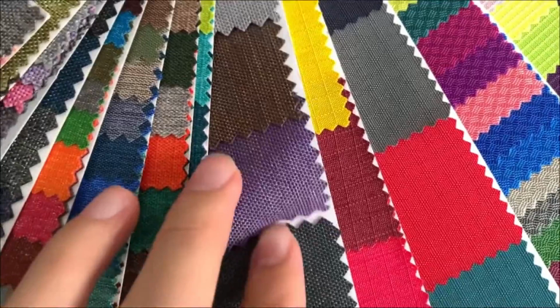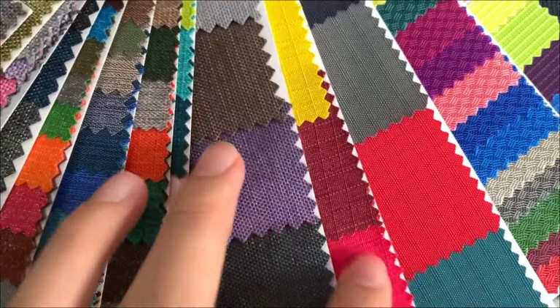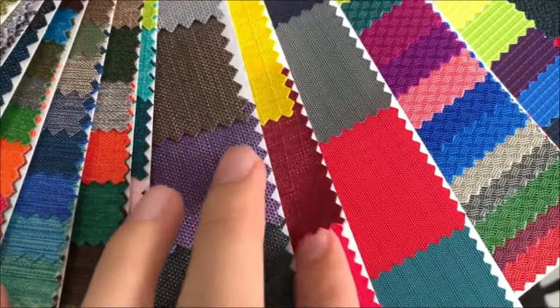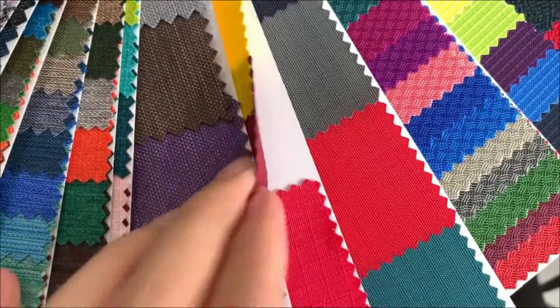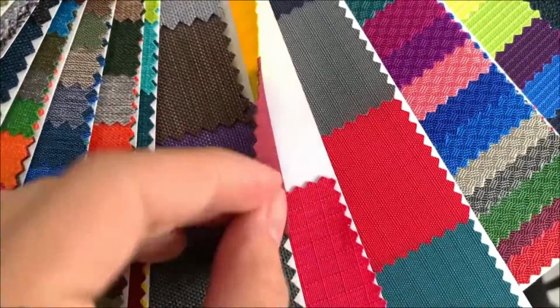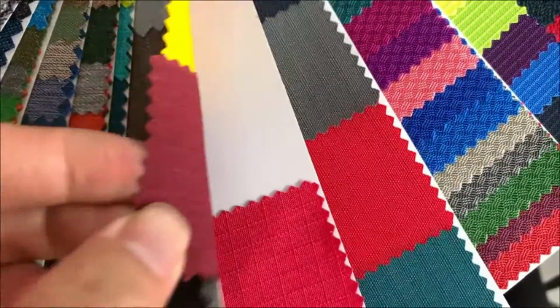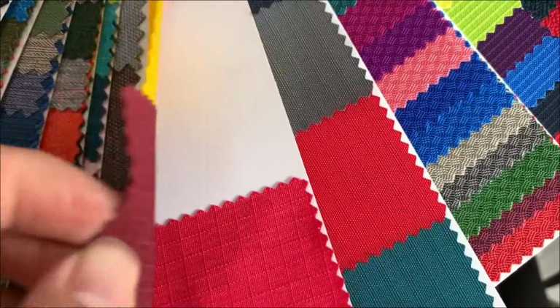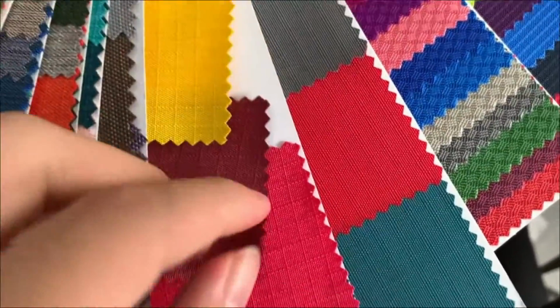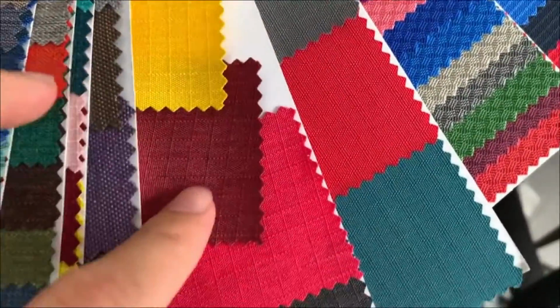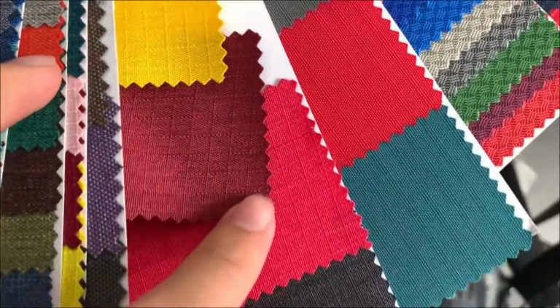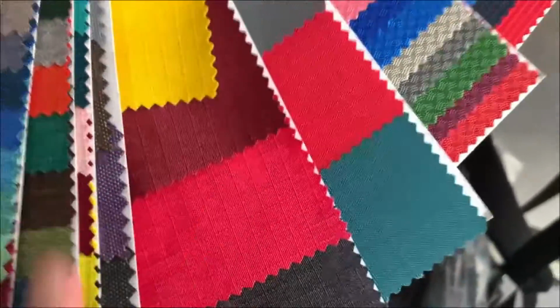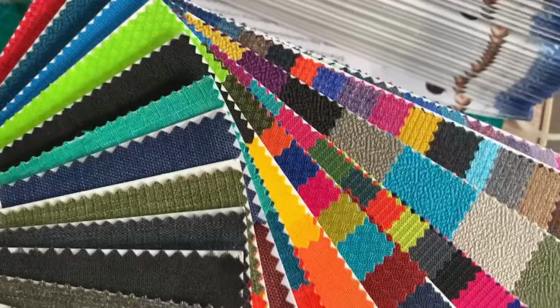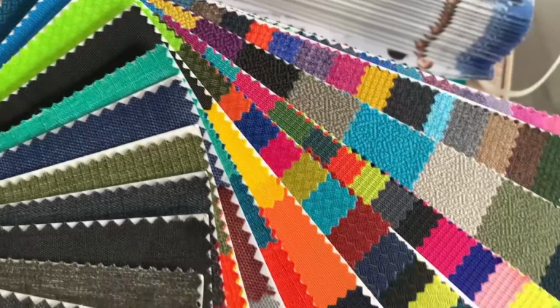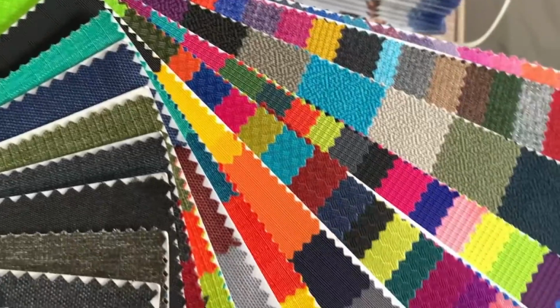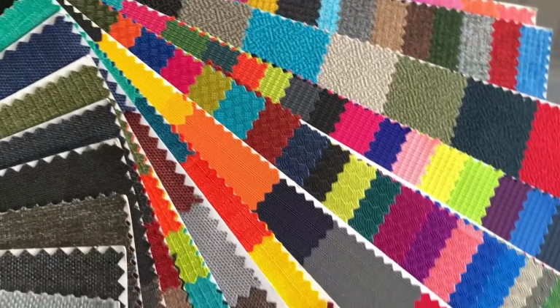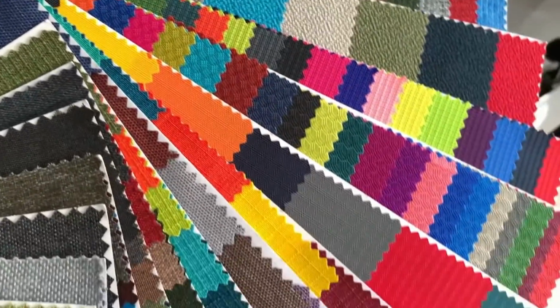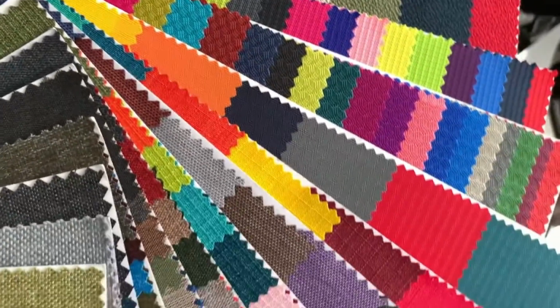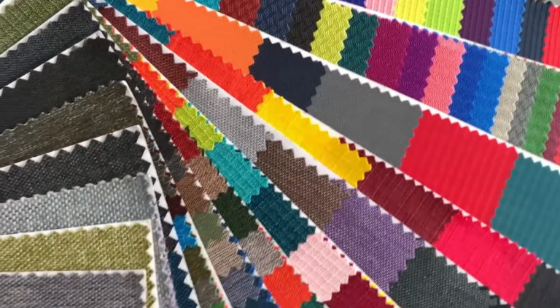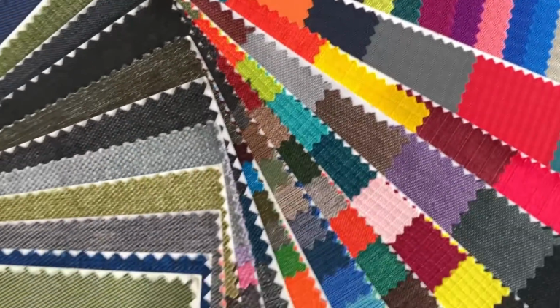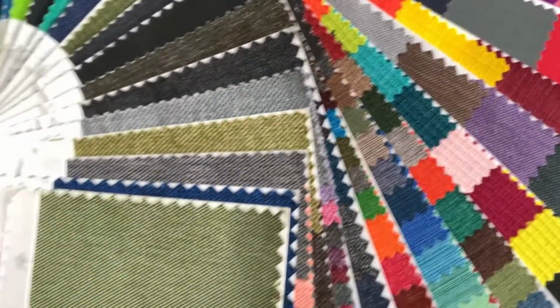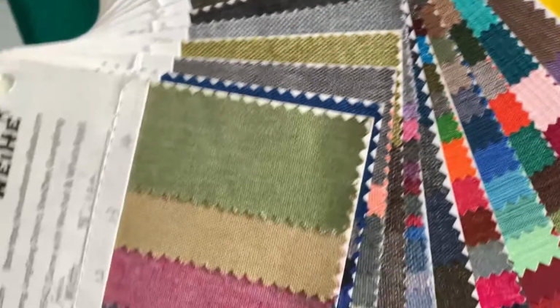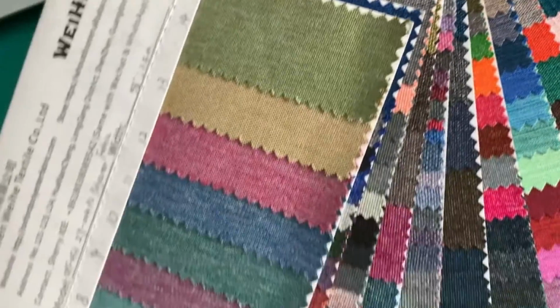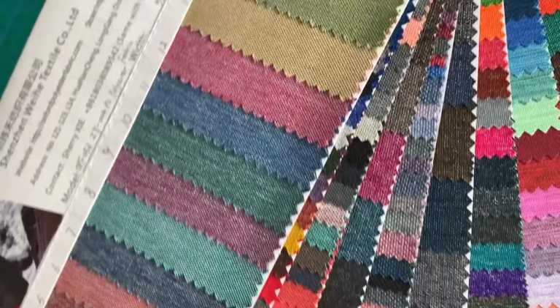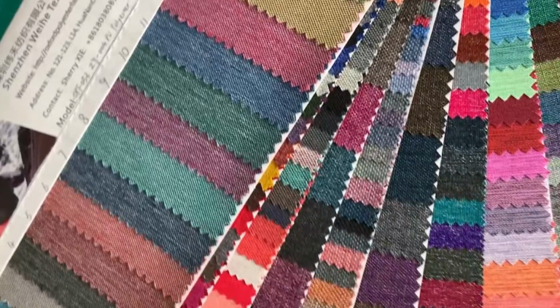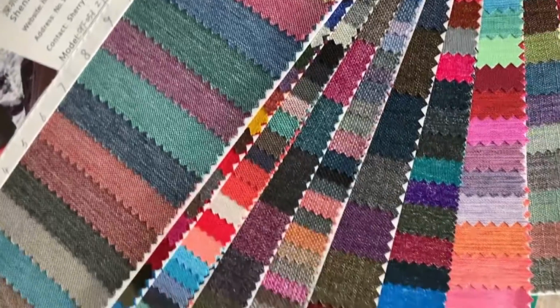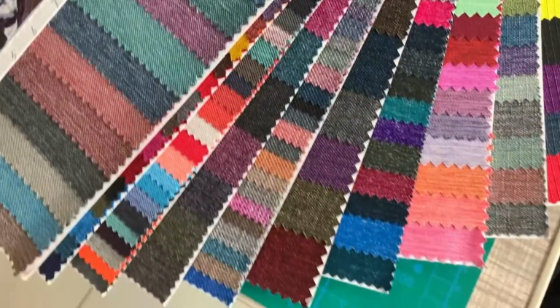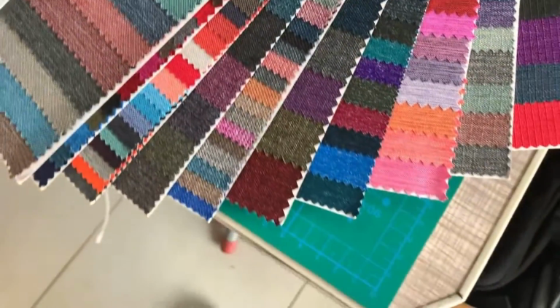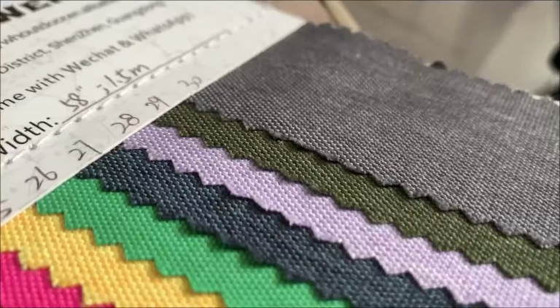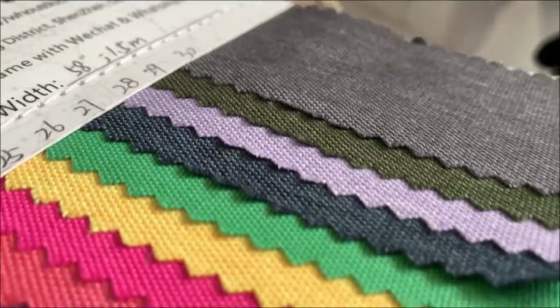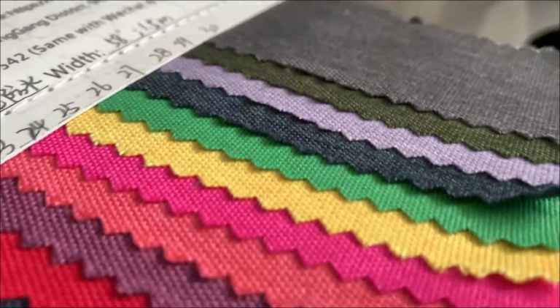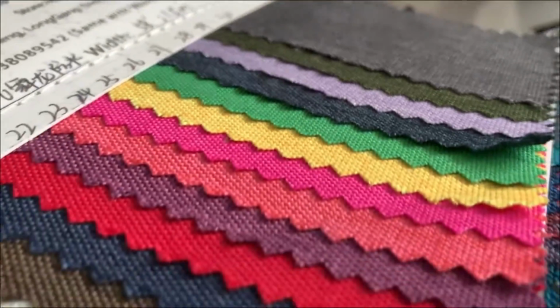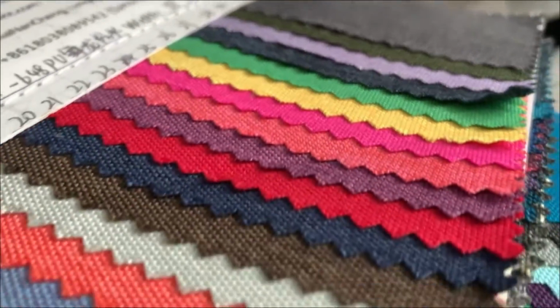Oxford fabric goes from the blank fabric through relaxation, alkali, dyeing, anti-static, coating, and other treatments. It has a thin texture, is soft, has good waterproof properties, good durability, and other advantages.